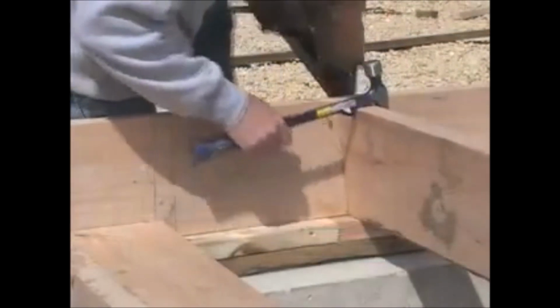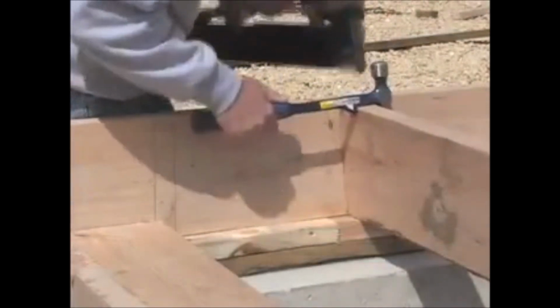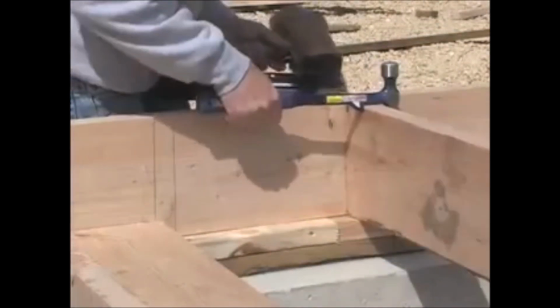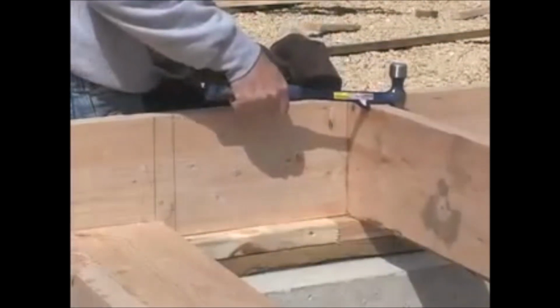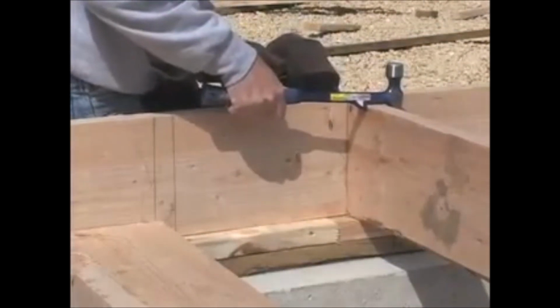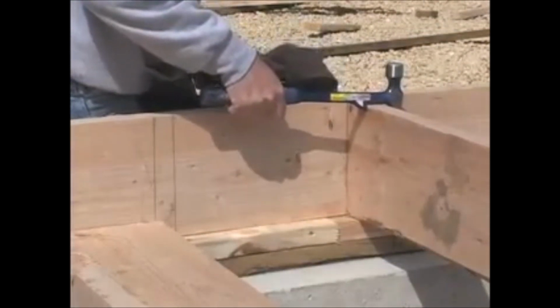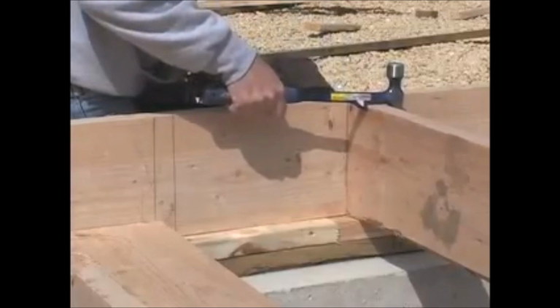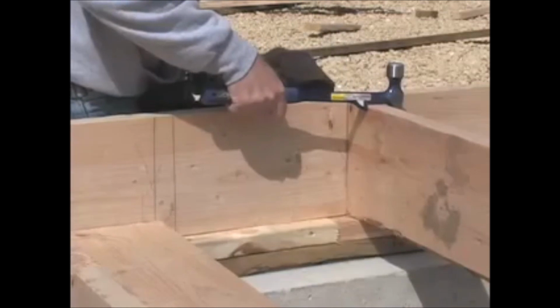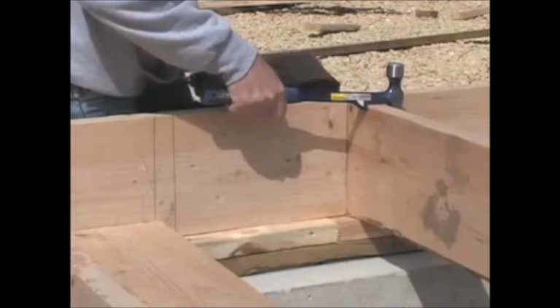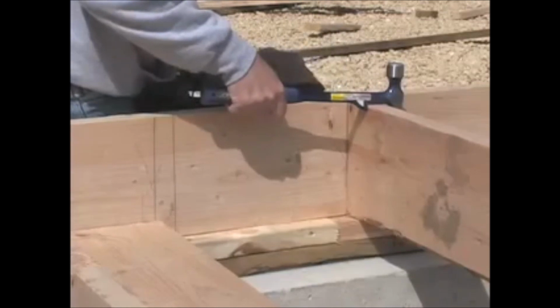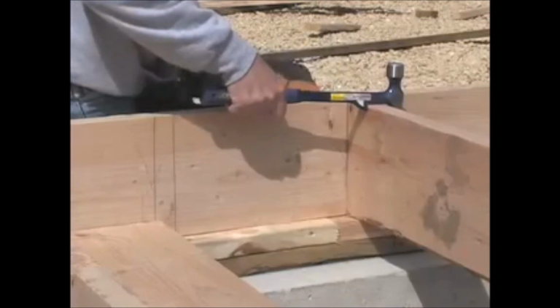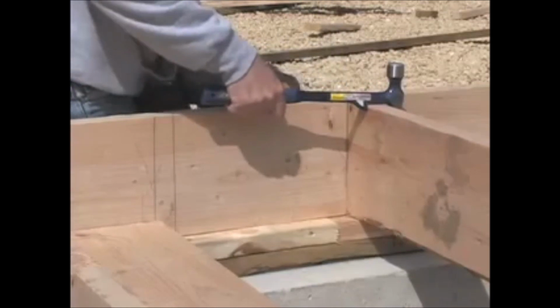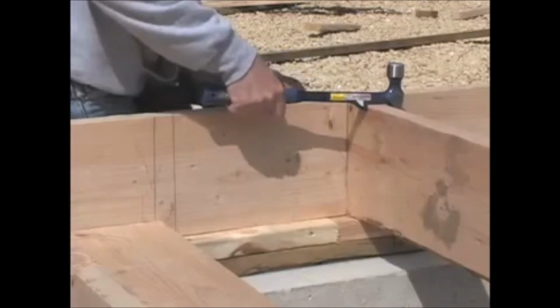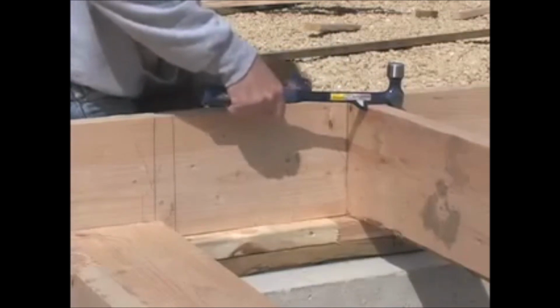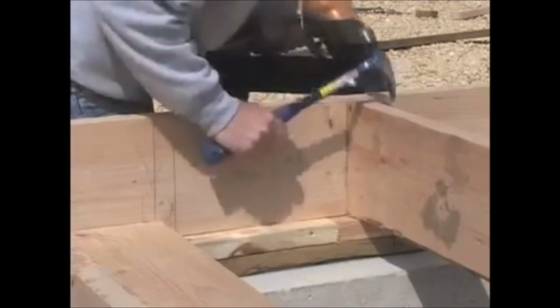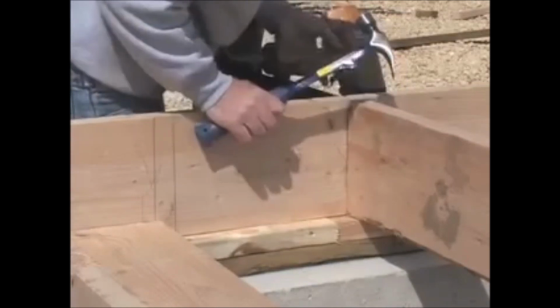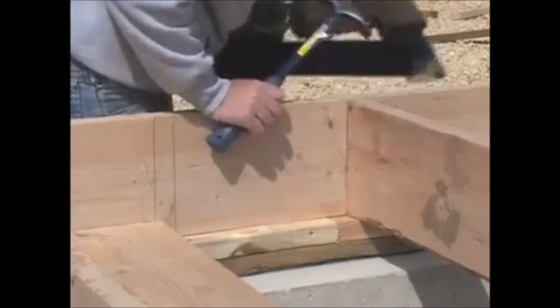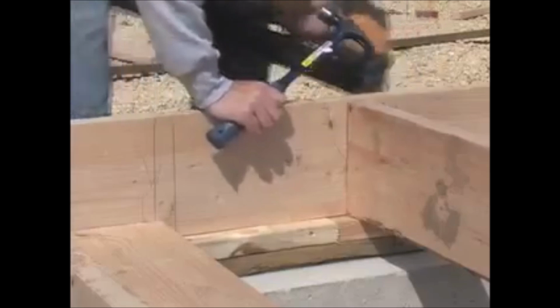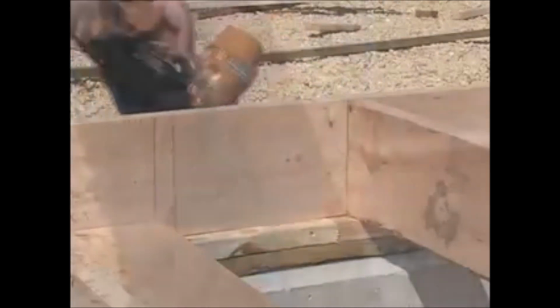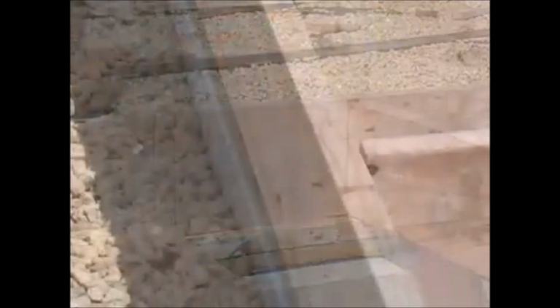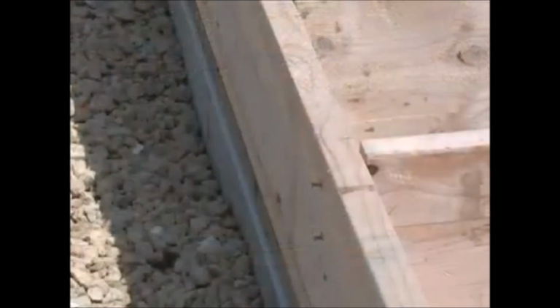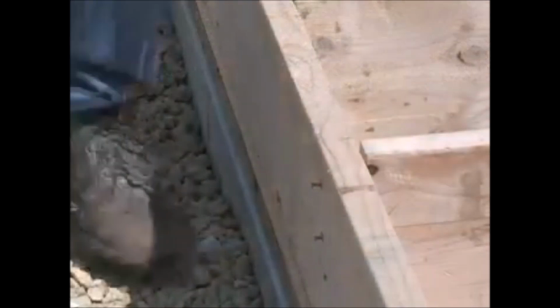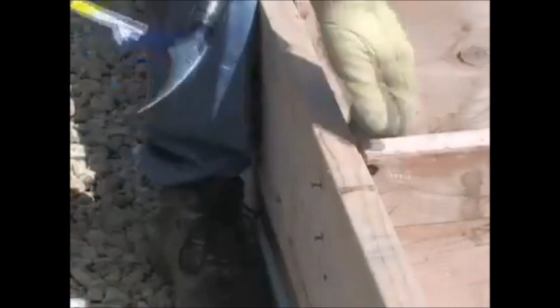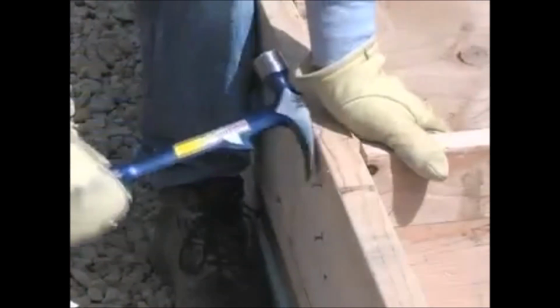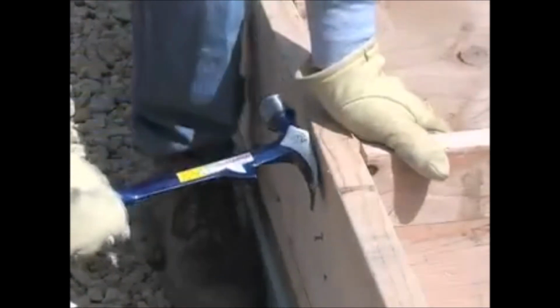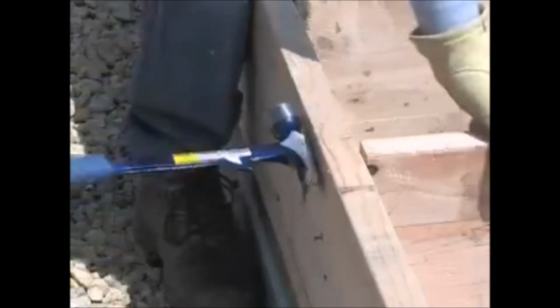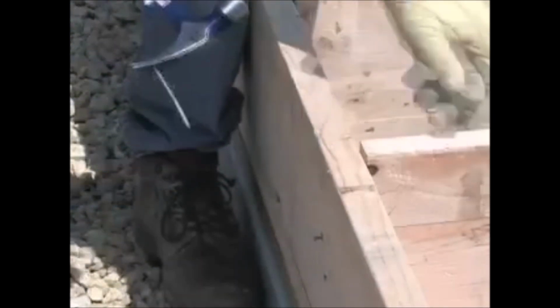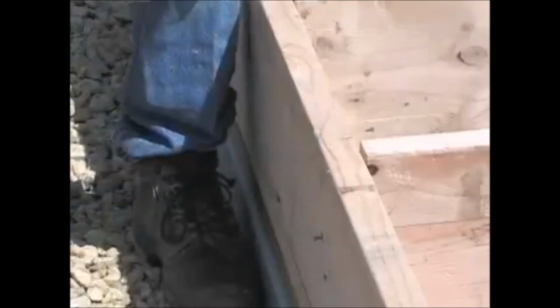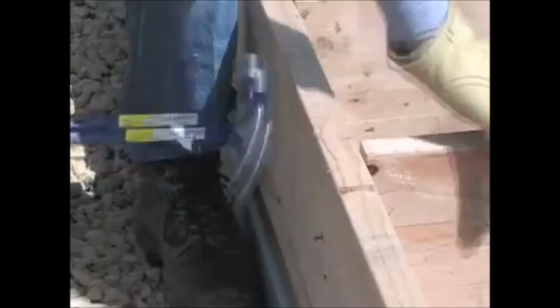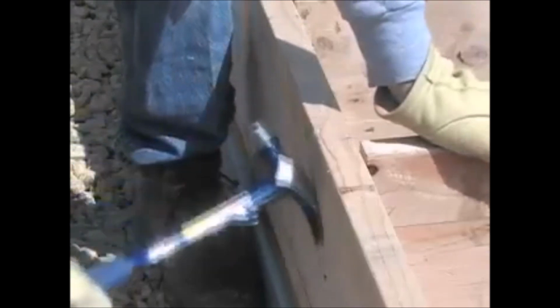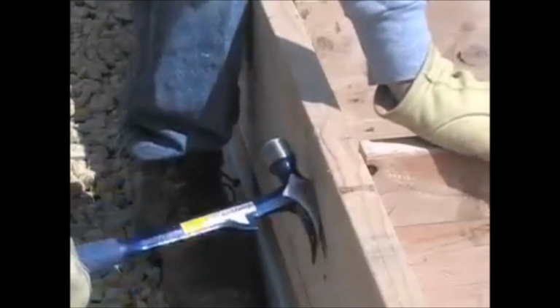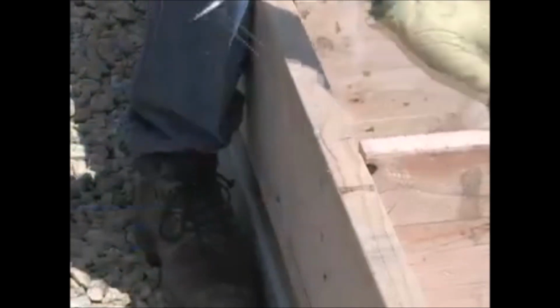This provides leverage for one man to easily line up framing with one hand while using a nail gun with his other. The Hammer Tooth is the best solution for many construction situations — a hammer is always needed on any construction site.